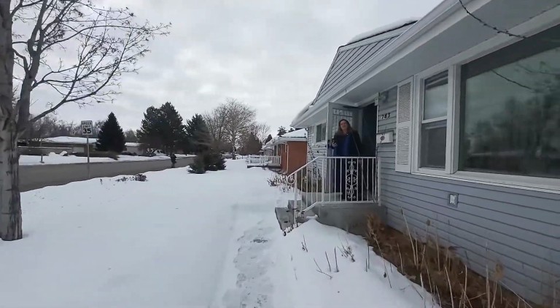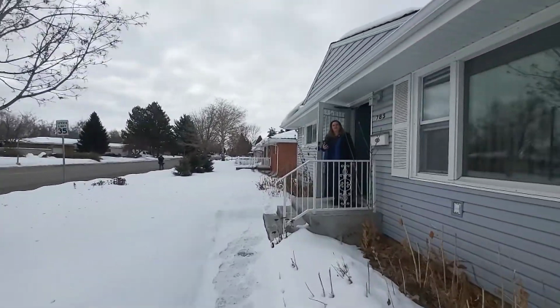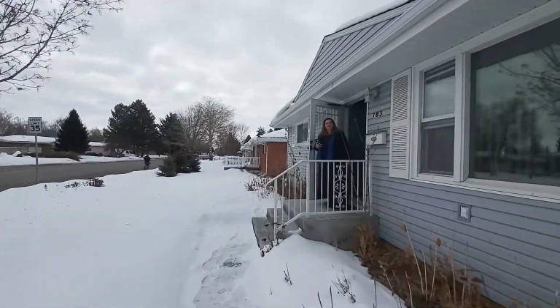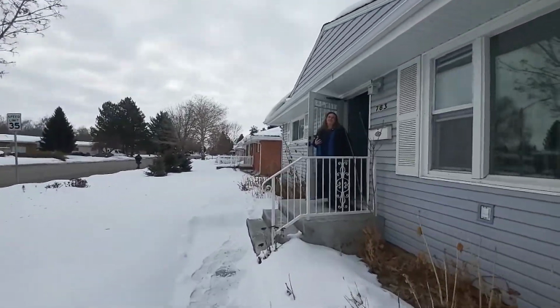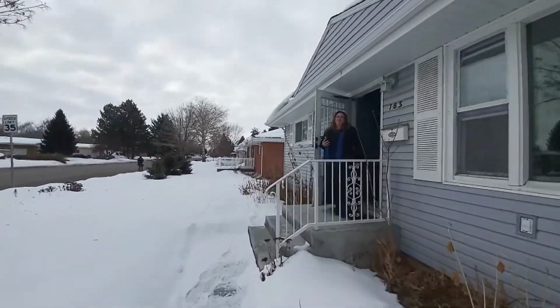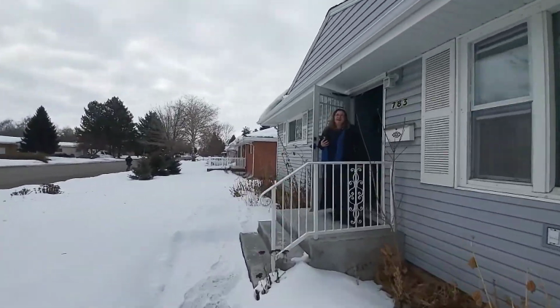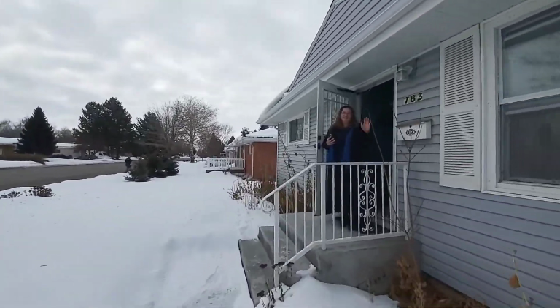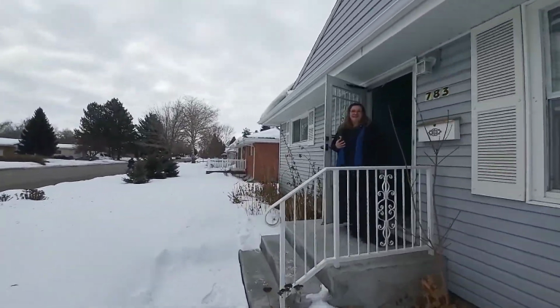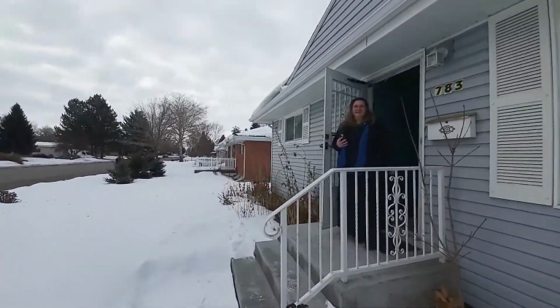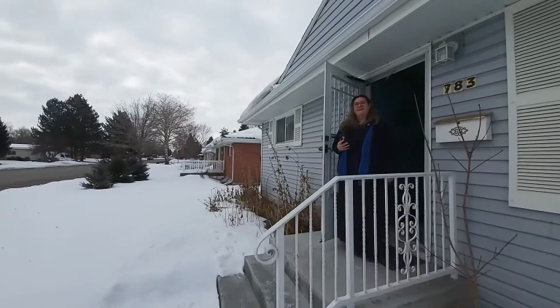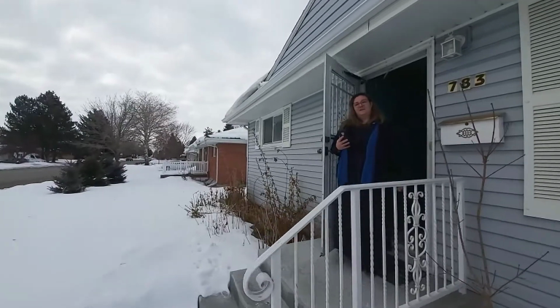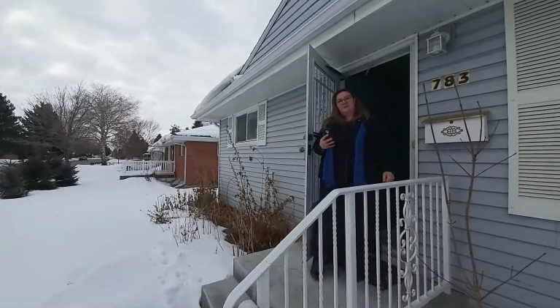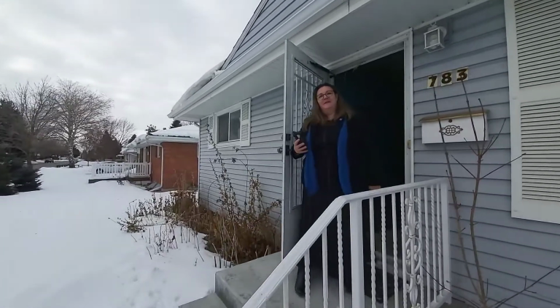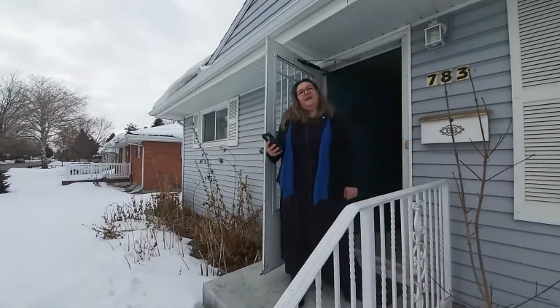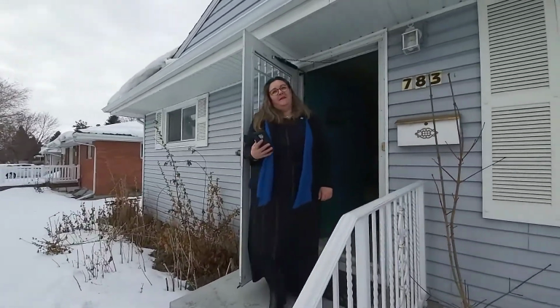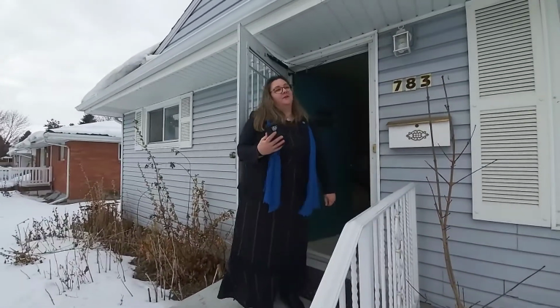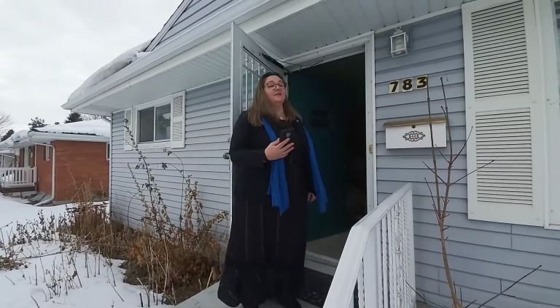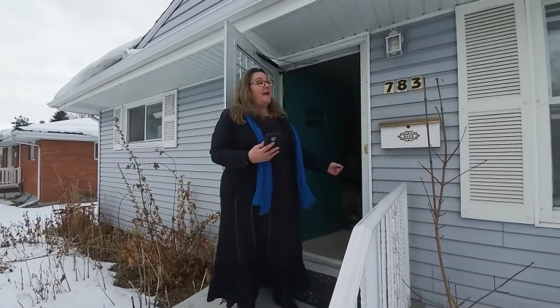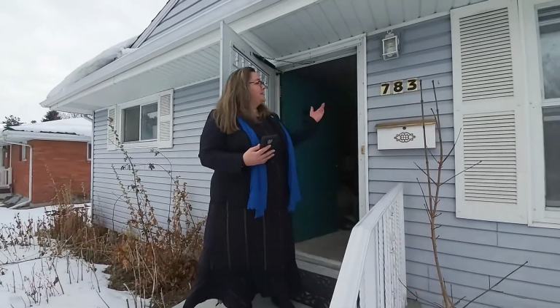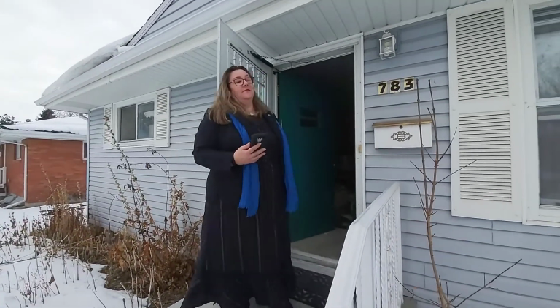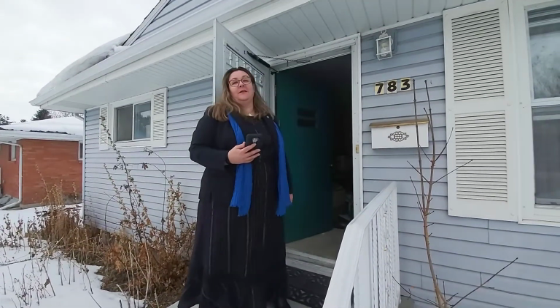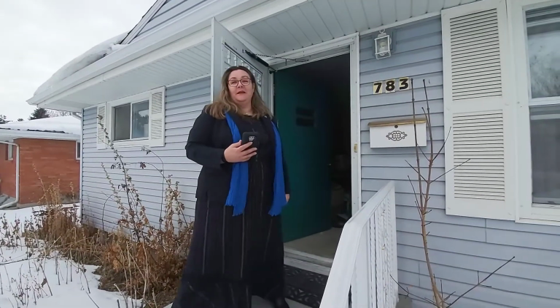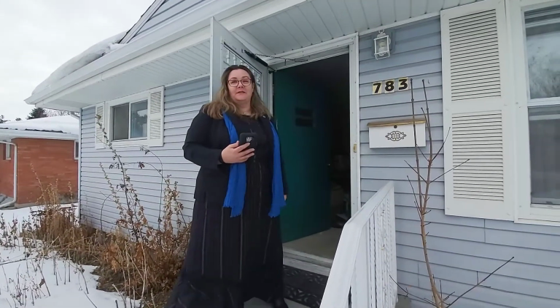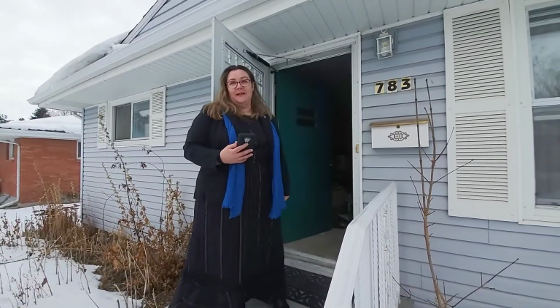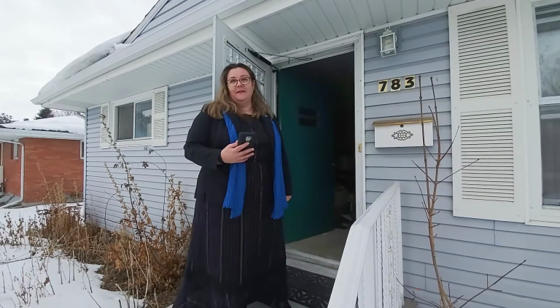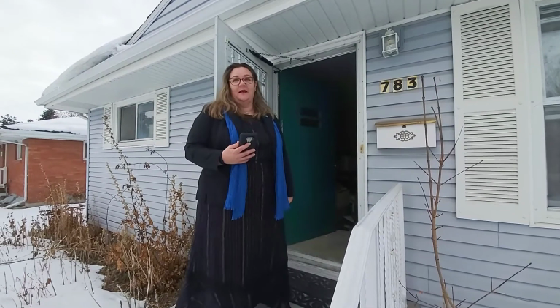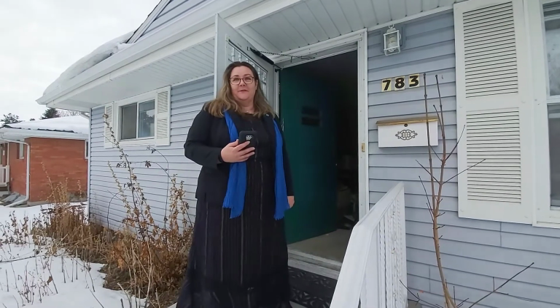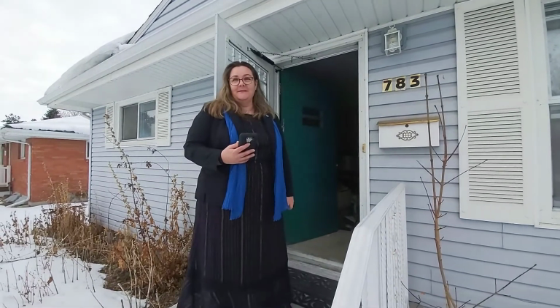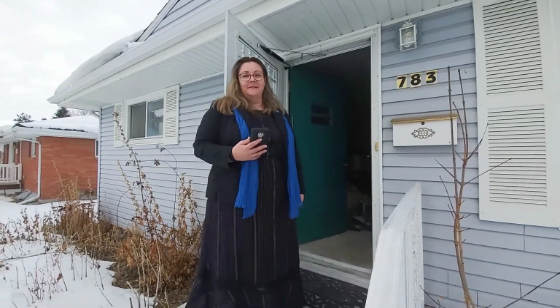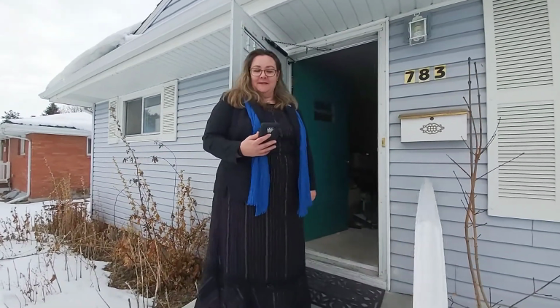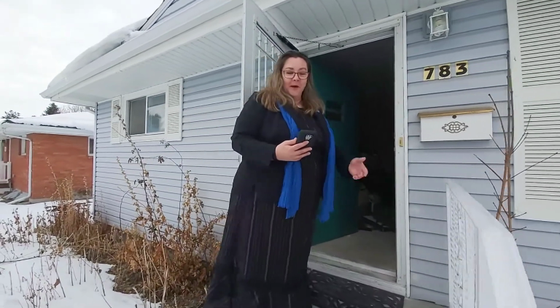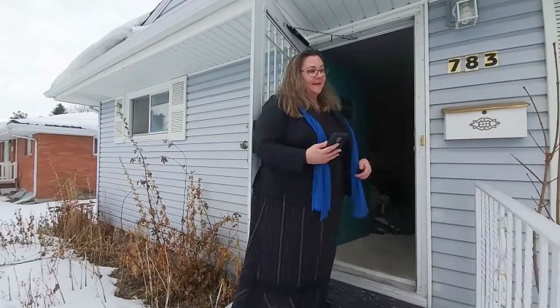Sue, this looks like a great house! Hi Jessica! I'm Sue and I'm here to show you this great house at 783 North Skyline in Idaho Falls. Oh, I love it! Come on in.